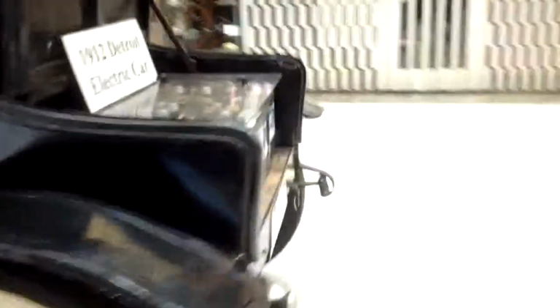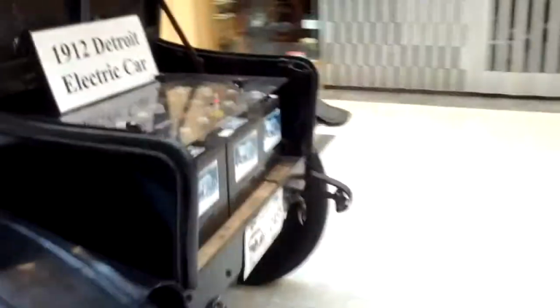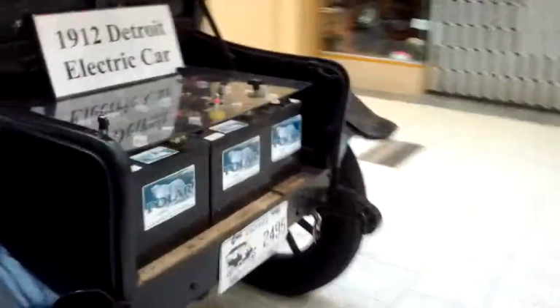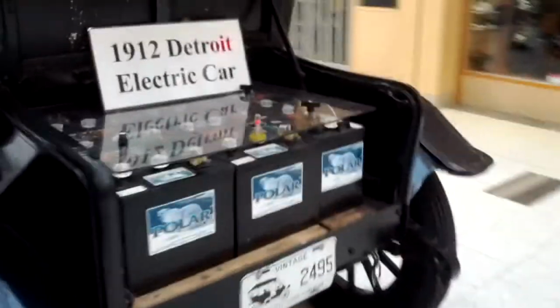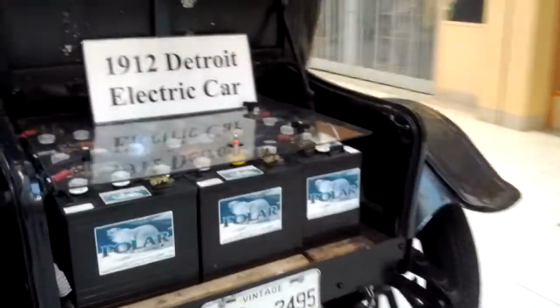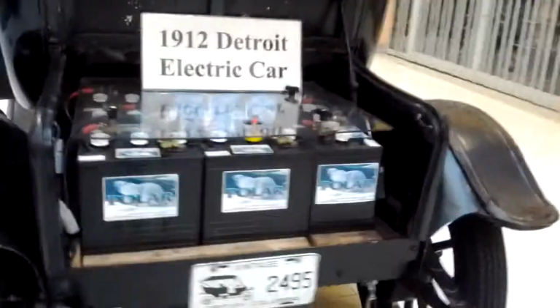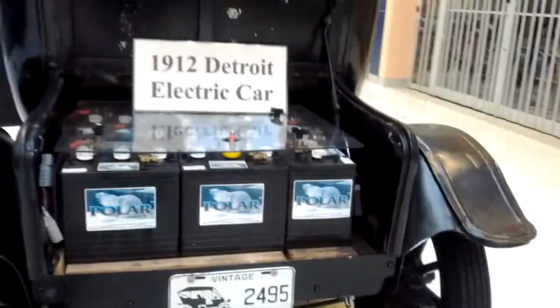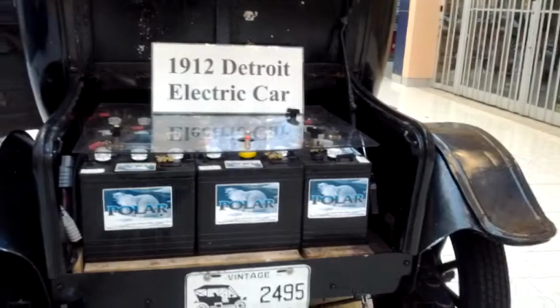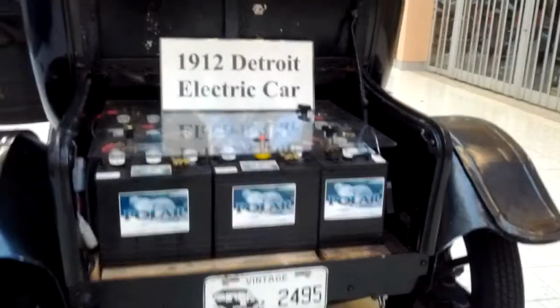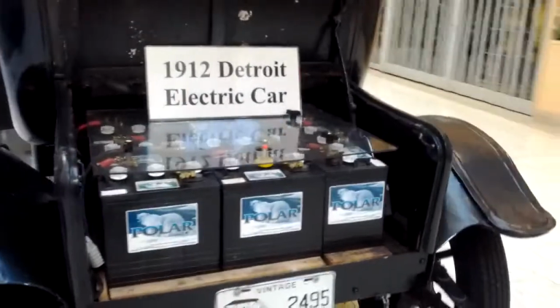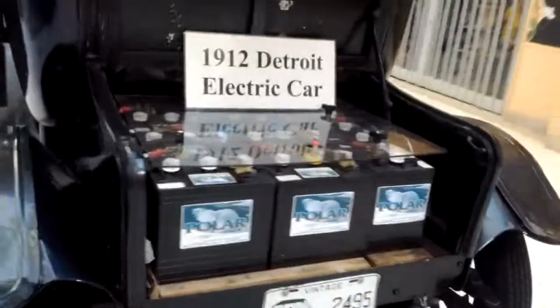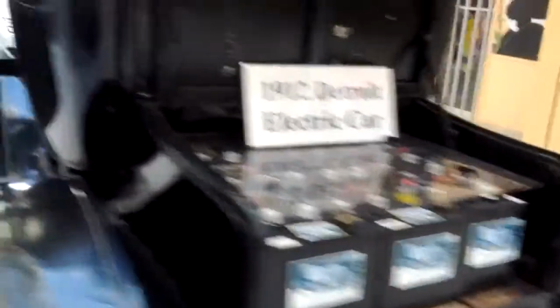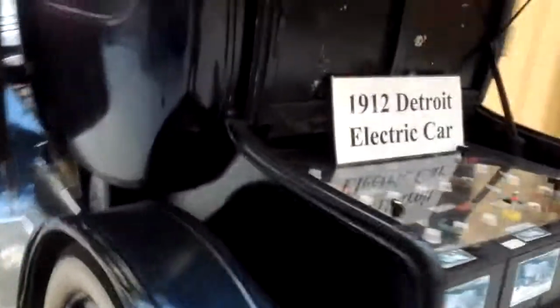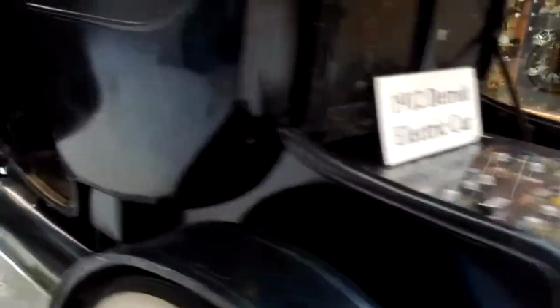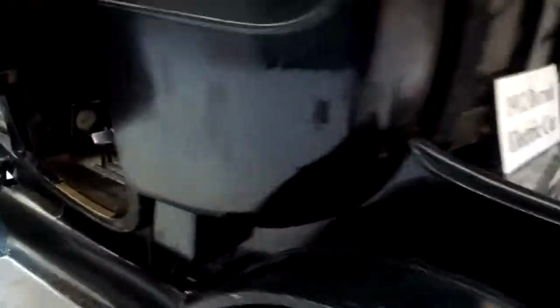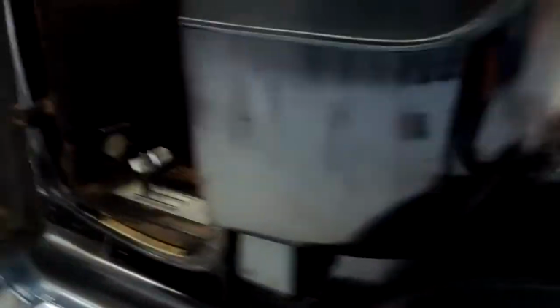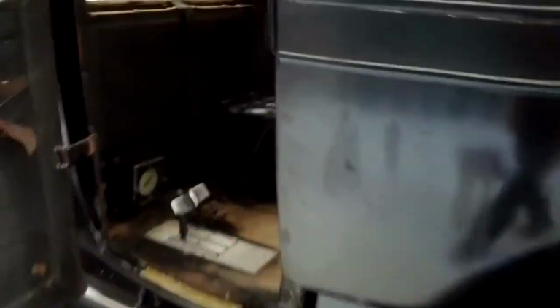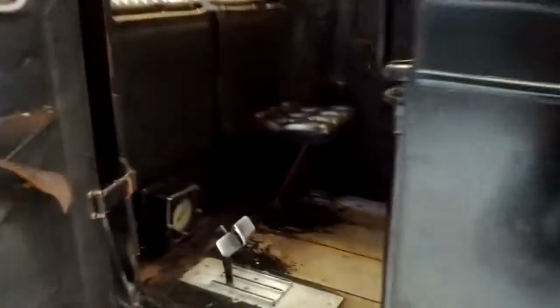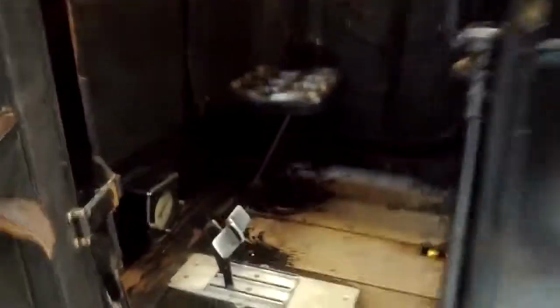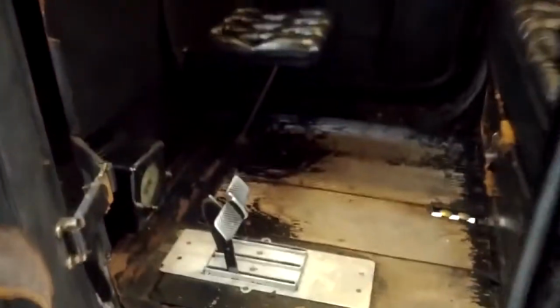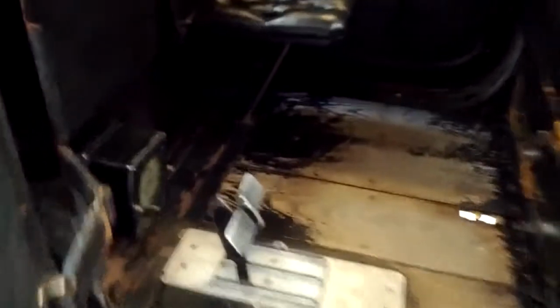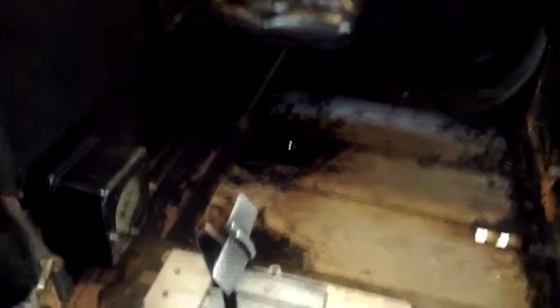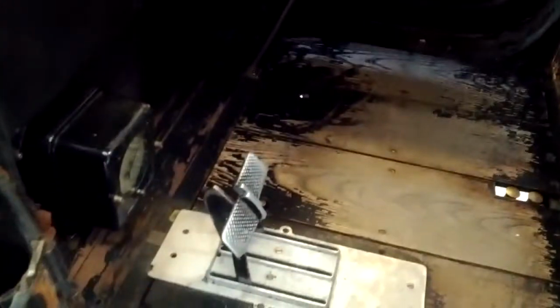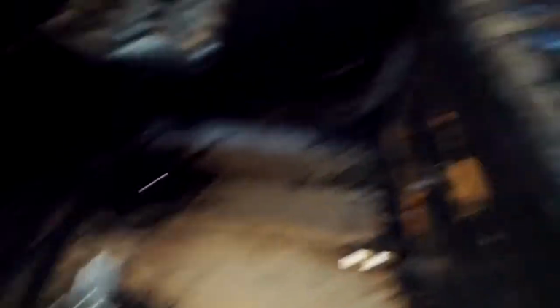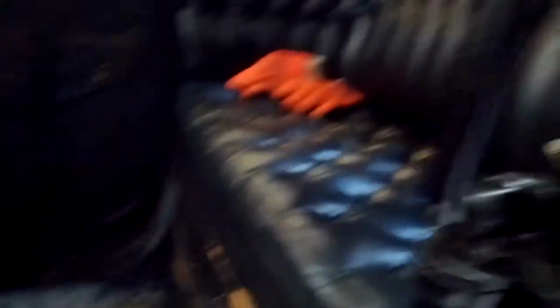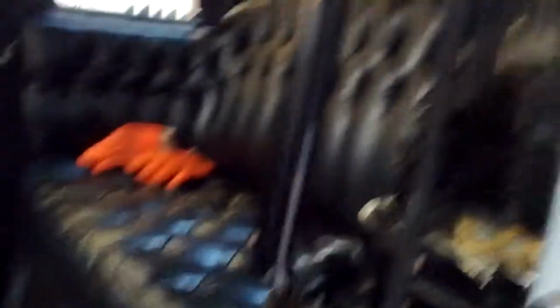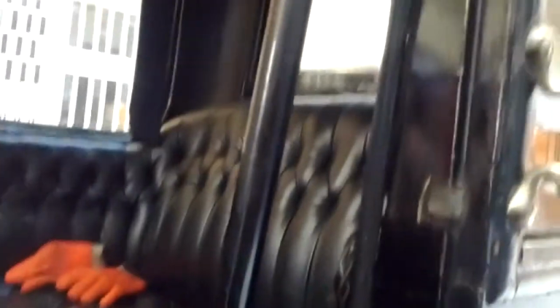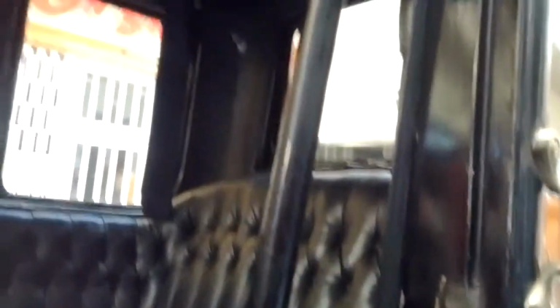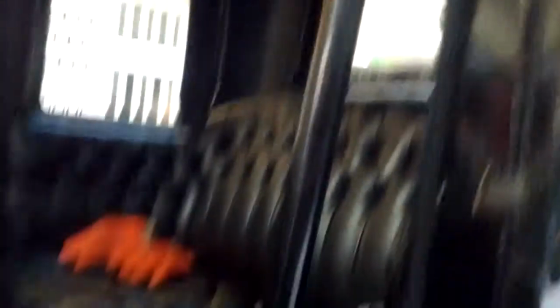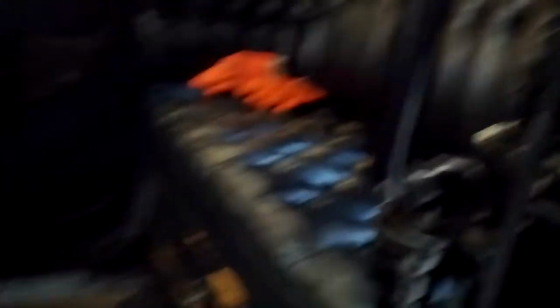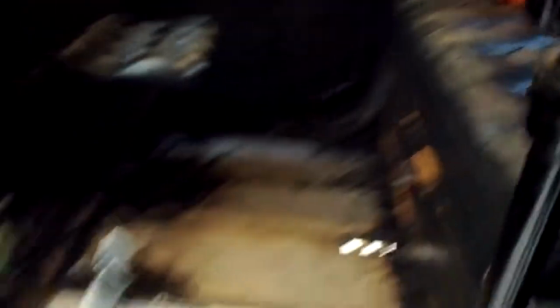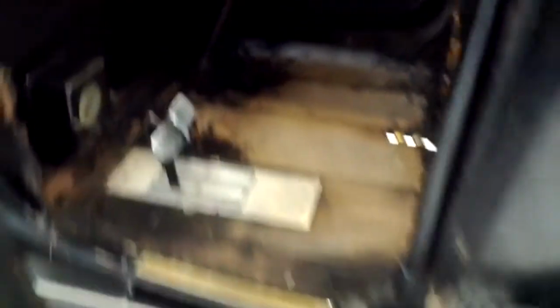Lots of batteries. I don't think these are the originals. No, they weren't. And here's the car itself. Look inside. There's the brakes — one left, one right. No steering wheel, just a couple of levers. Lovely.